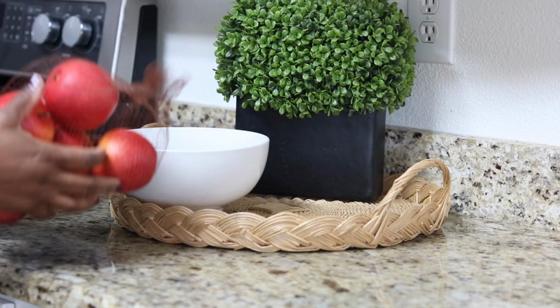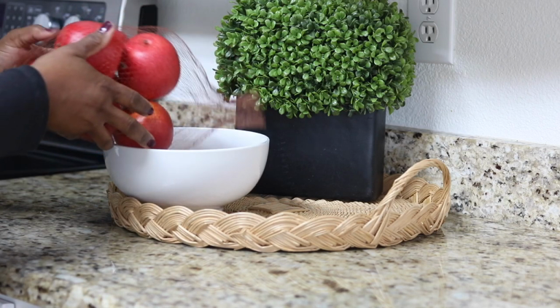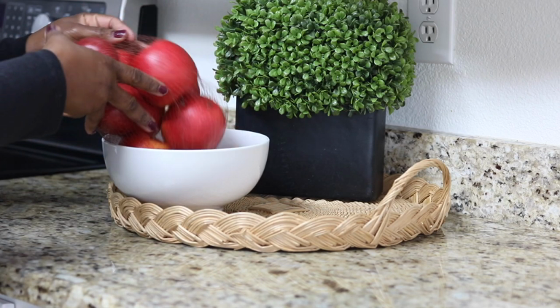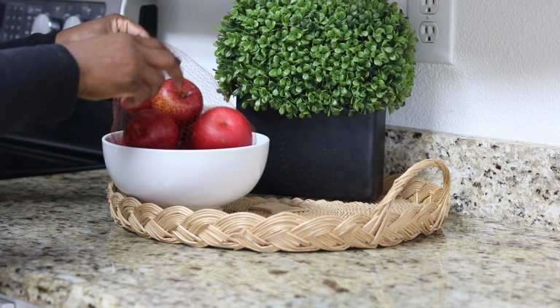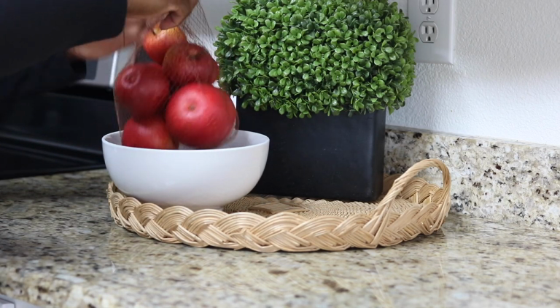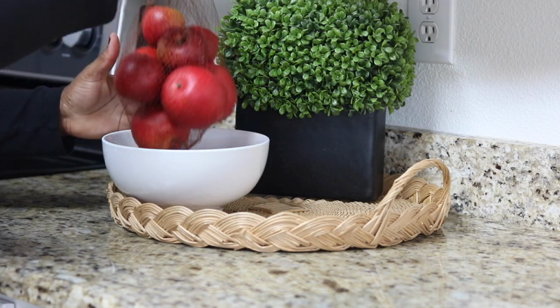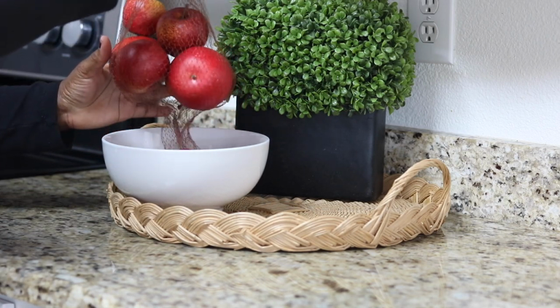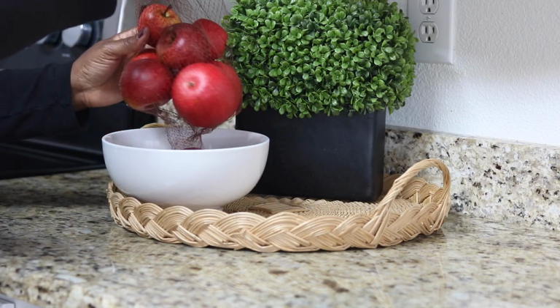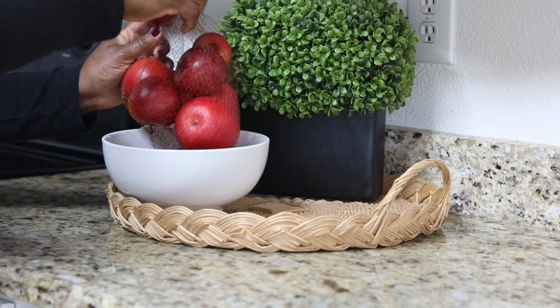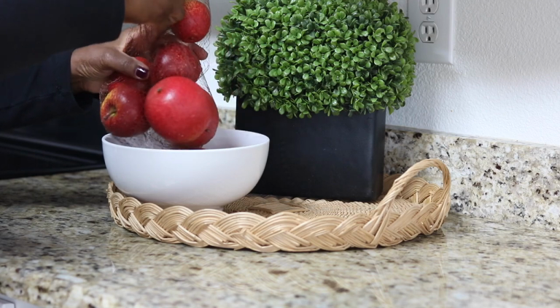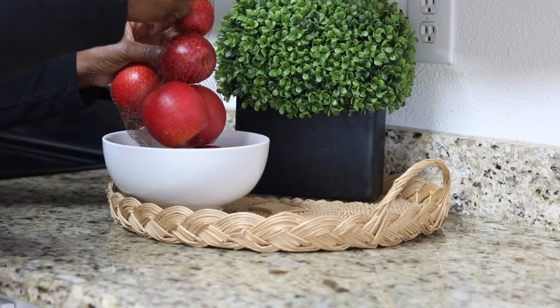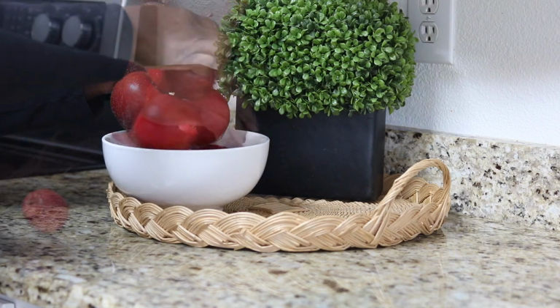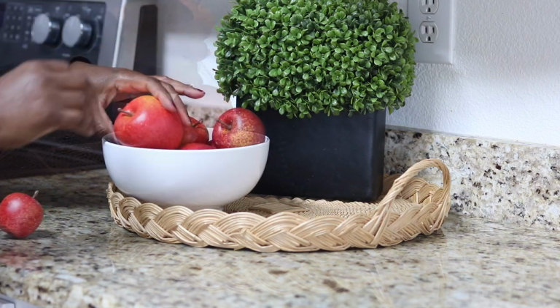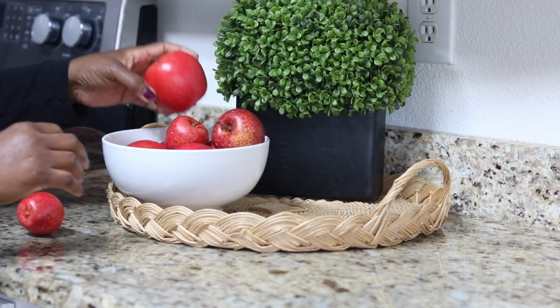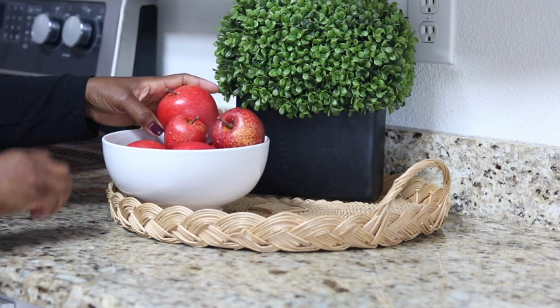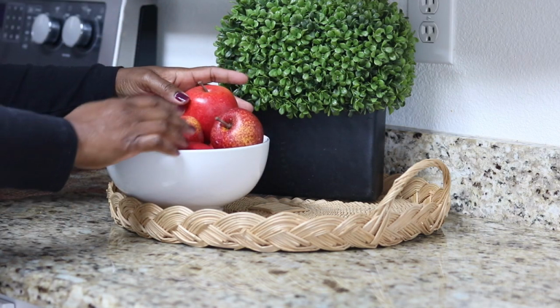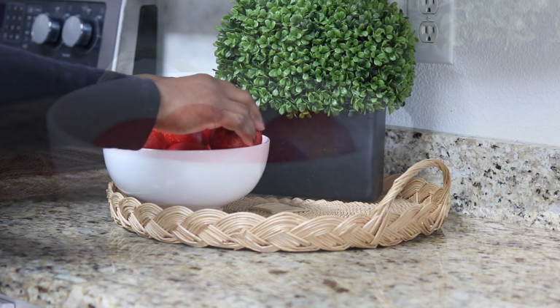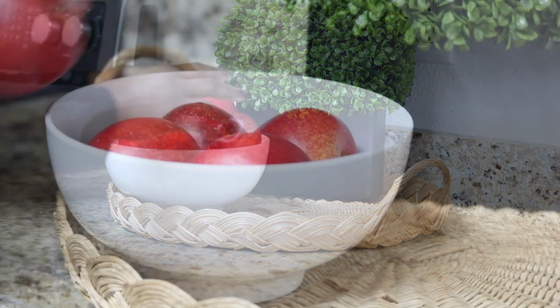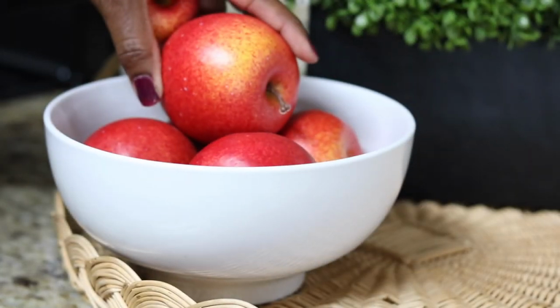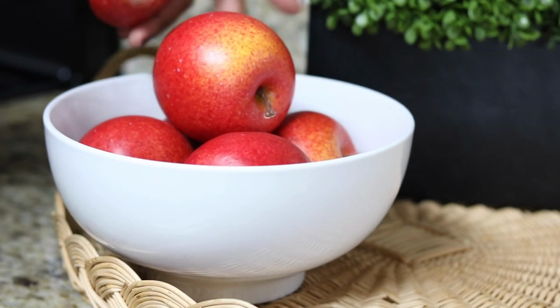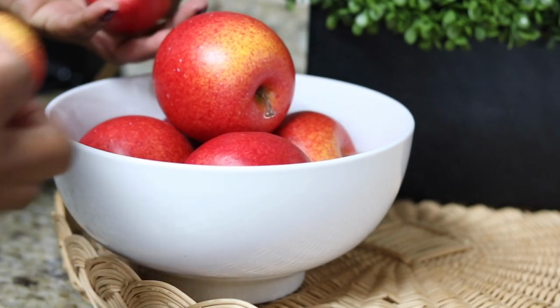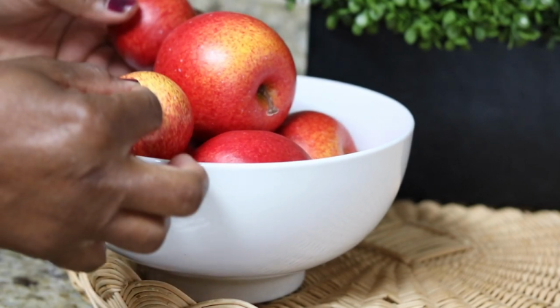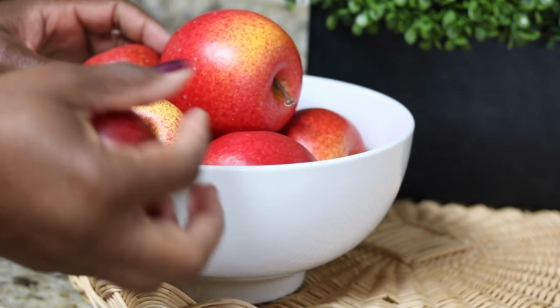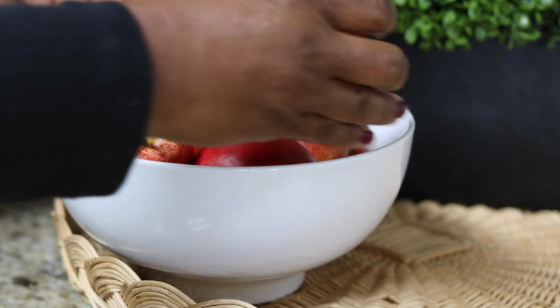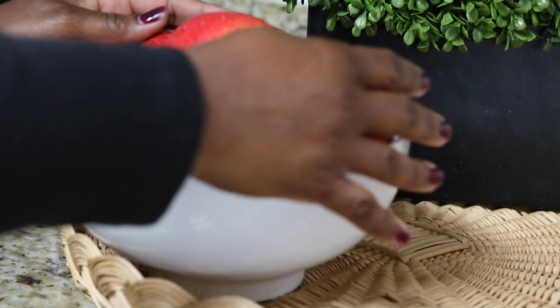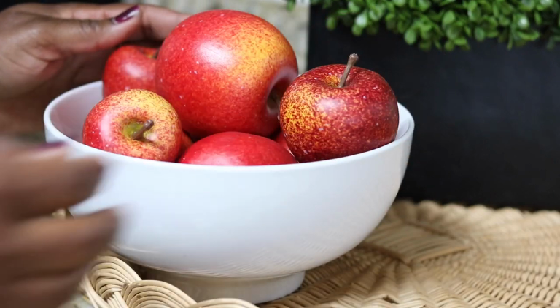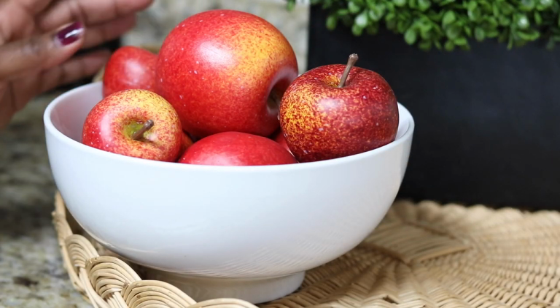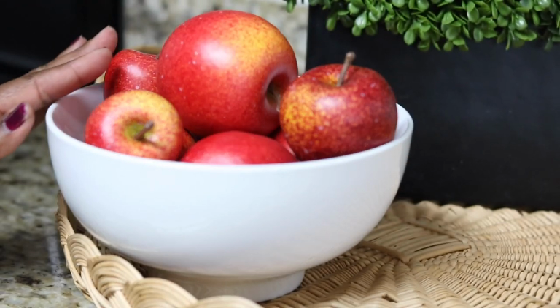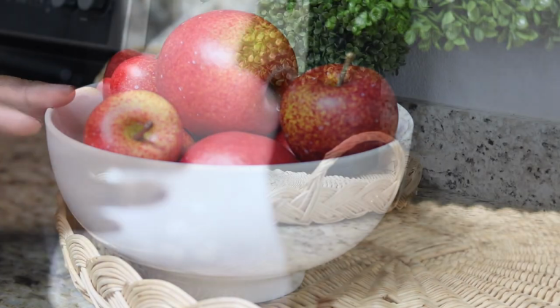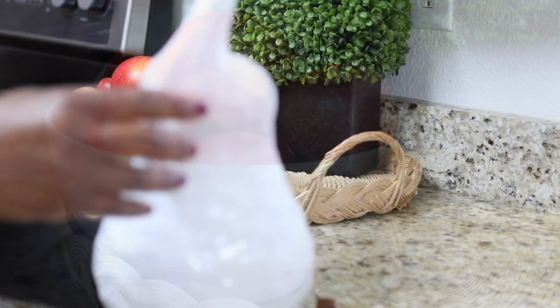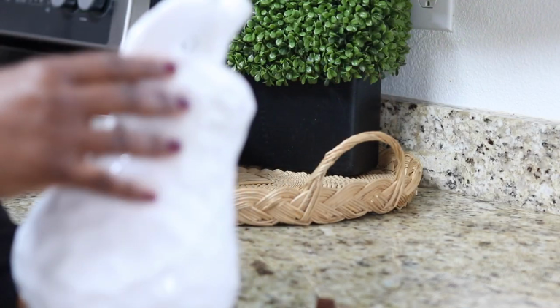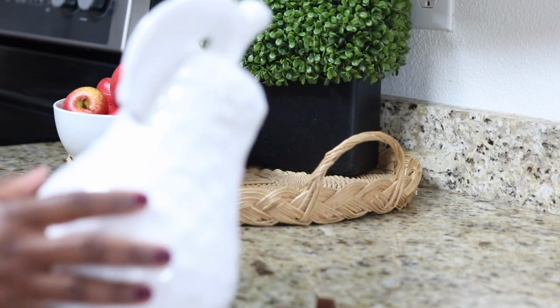If you have some fresh apples you can use them here. I think apples are very indicative of the fall season — they are around all year but when I think of fall I definitely think of apples and walnuts and things like that.